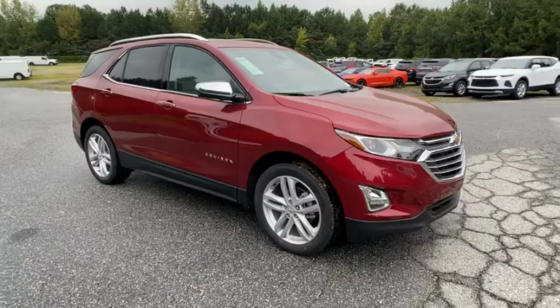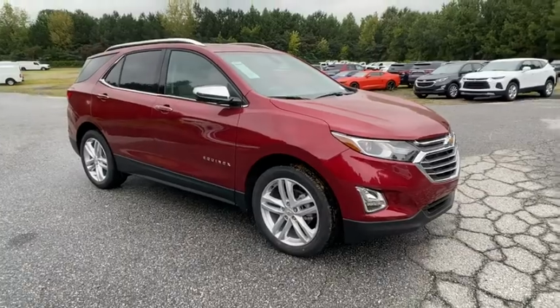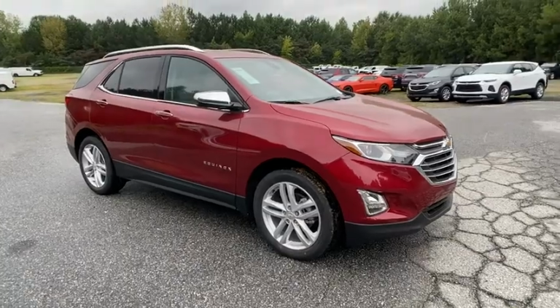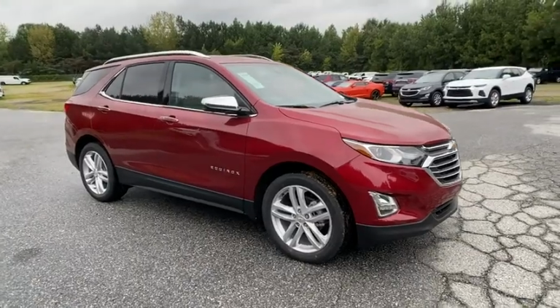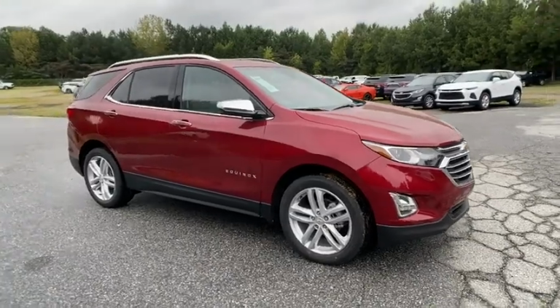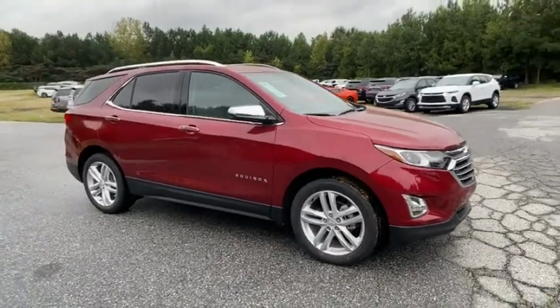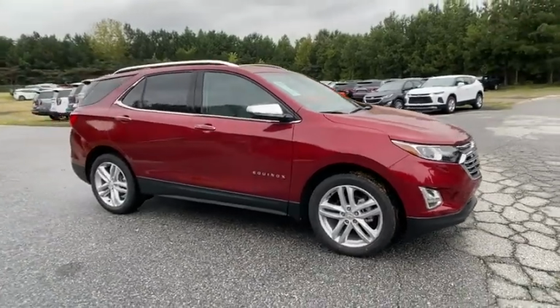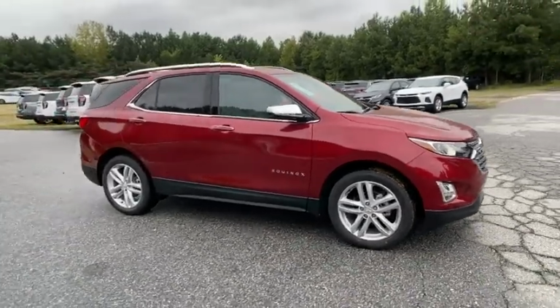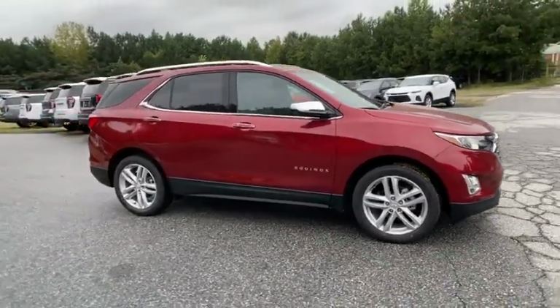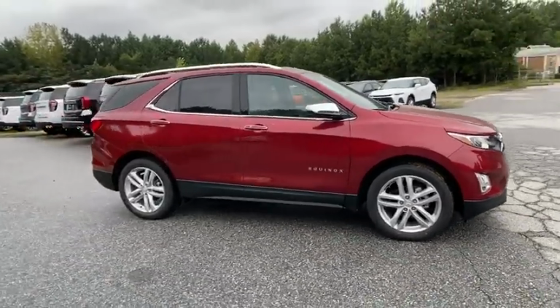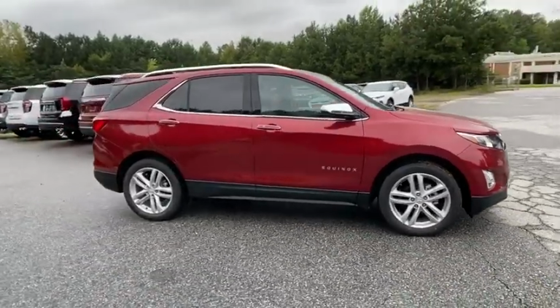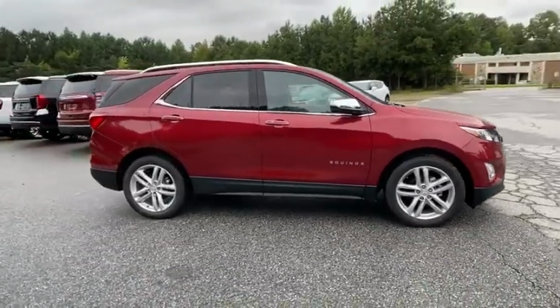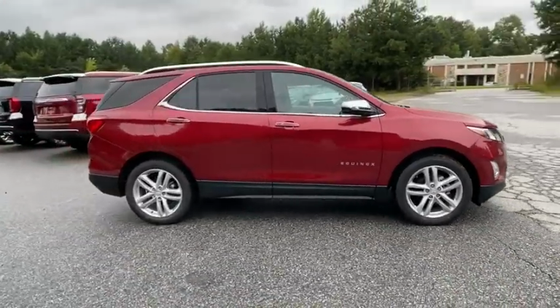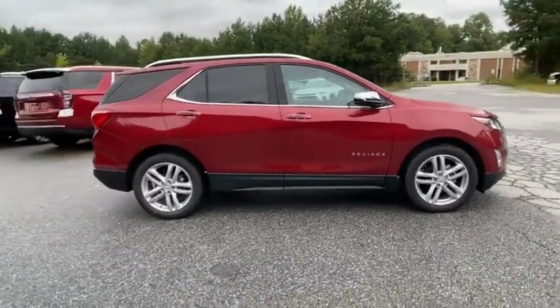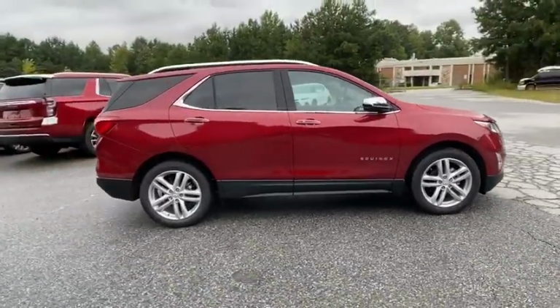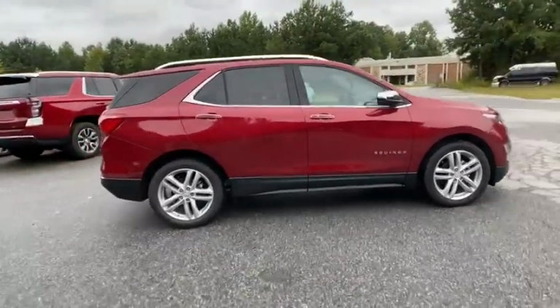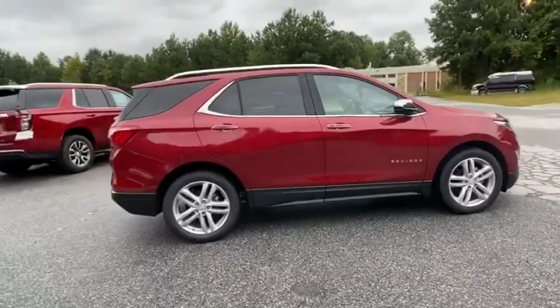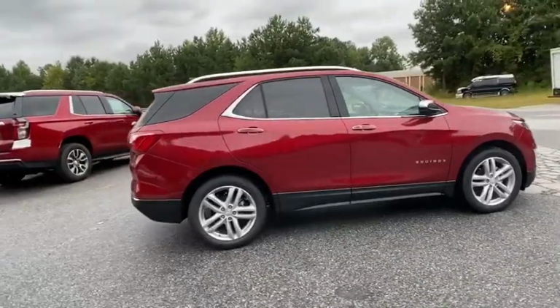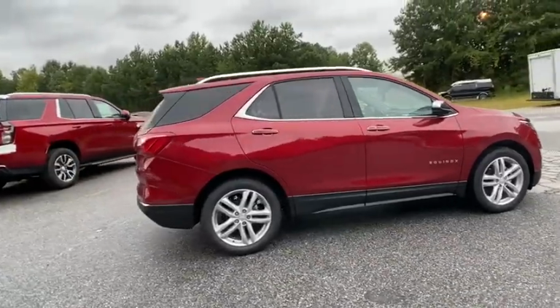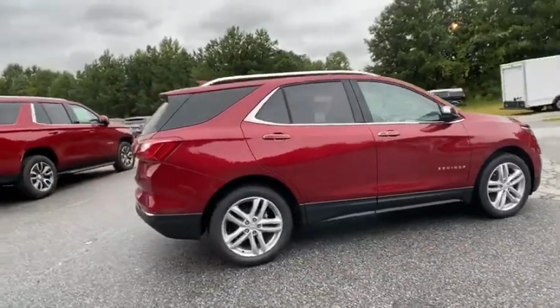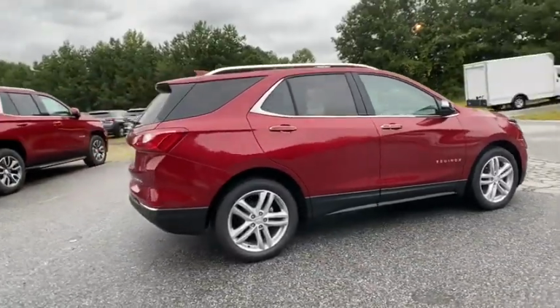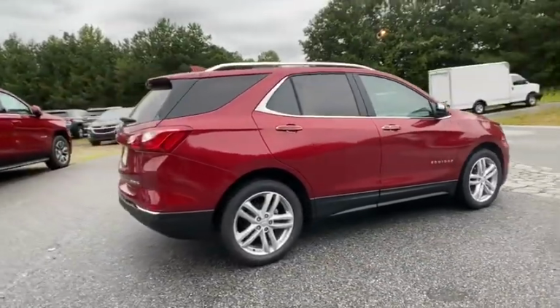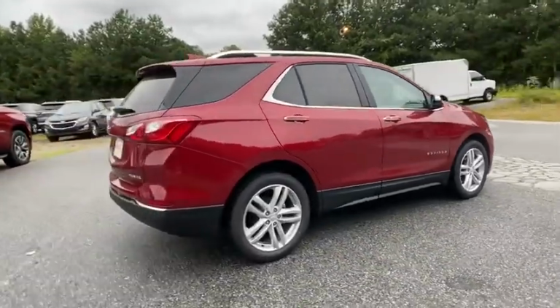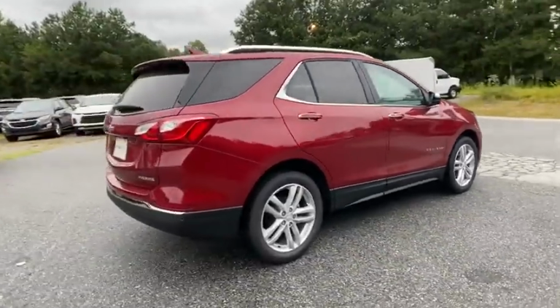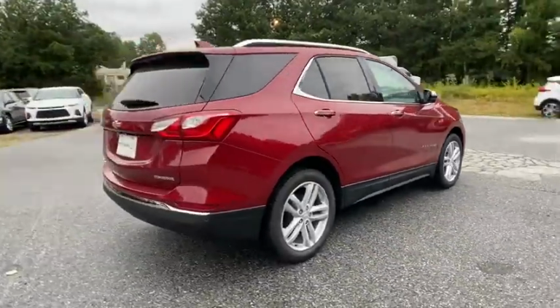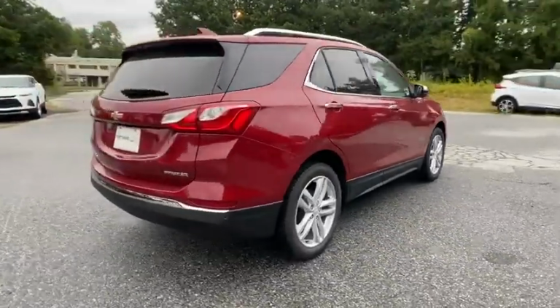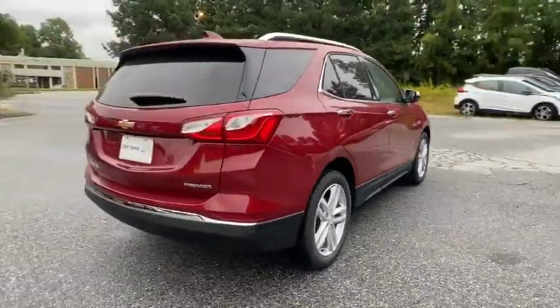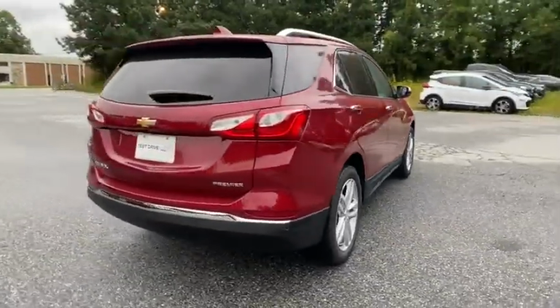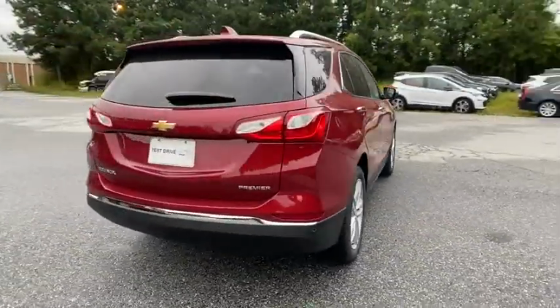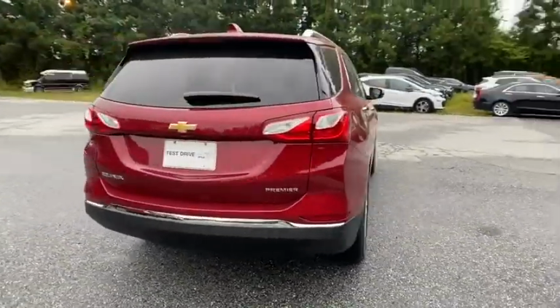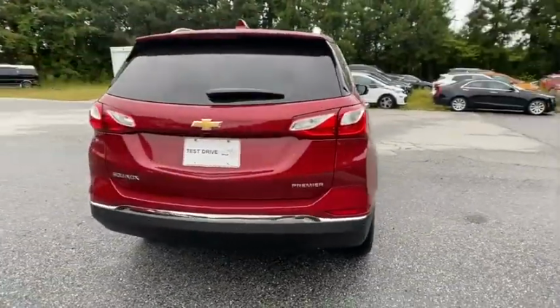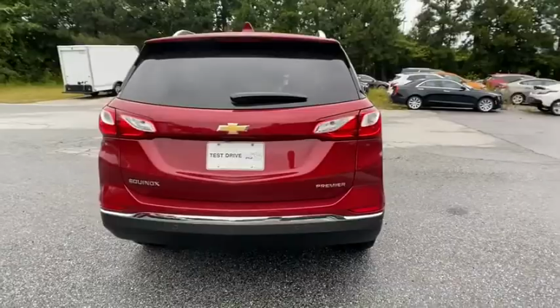Stop by and take a look at the 2020 Chevrolet Equinox. Fuel efficiency, safety, and value equals the Chevy Equinox. Here are some of this vehicle's great options.